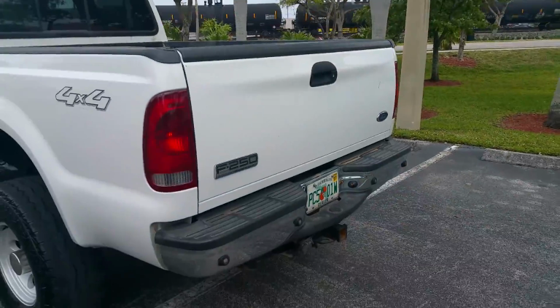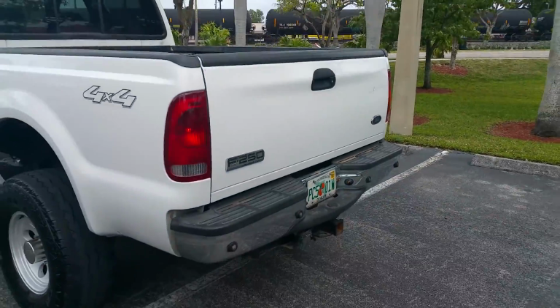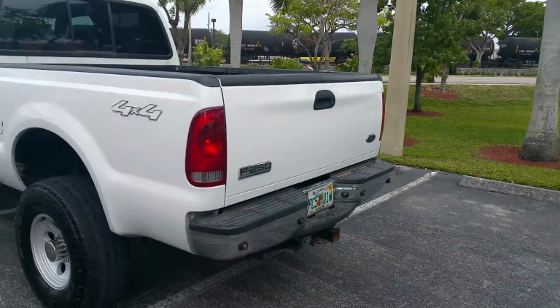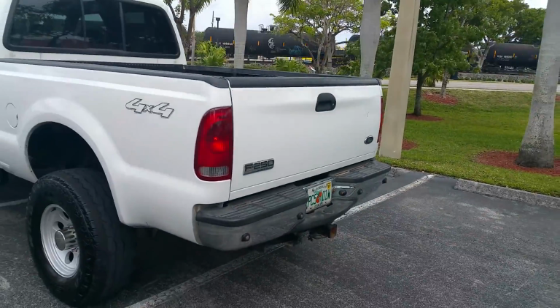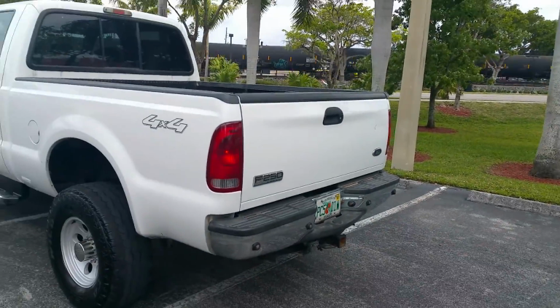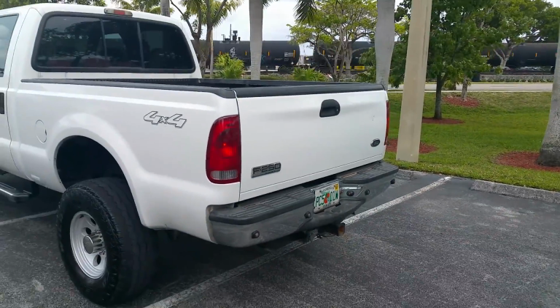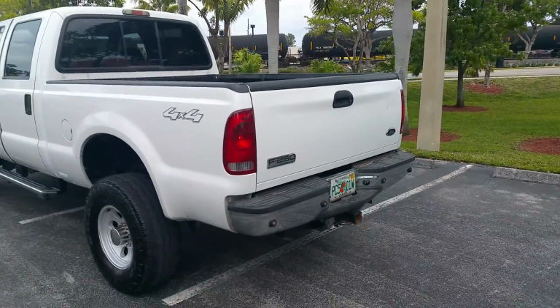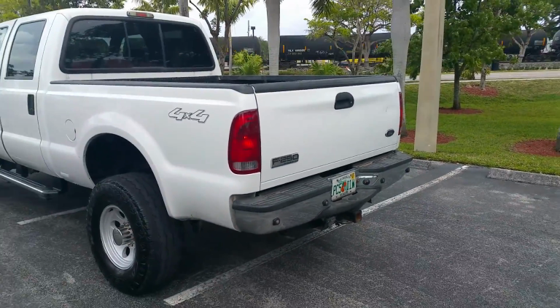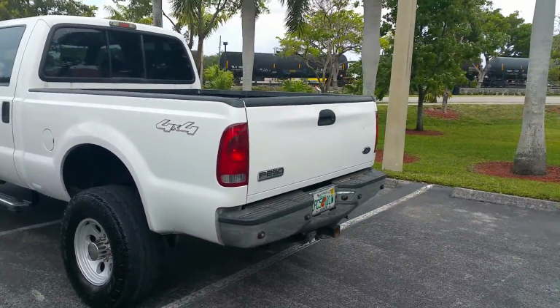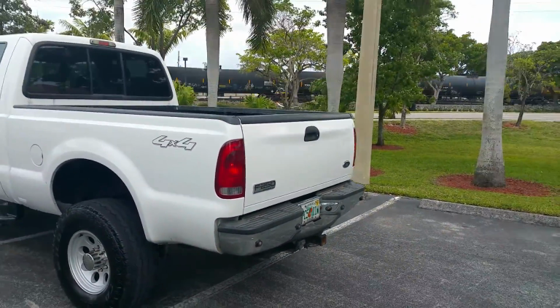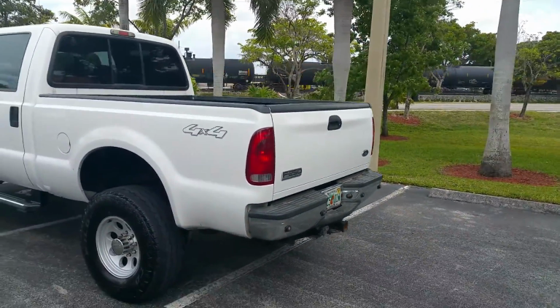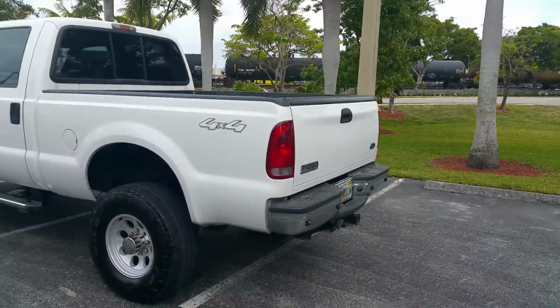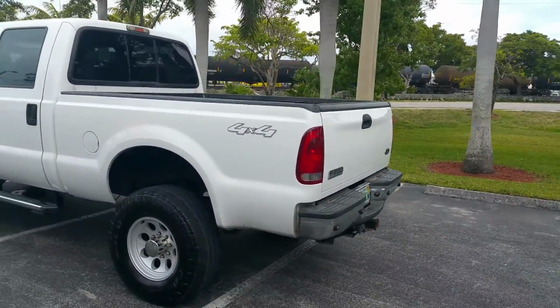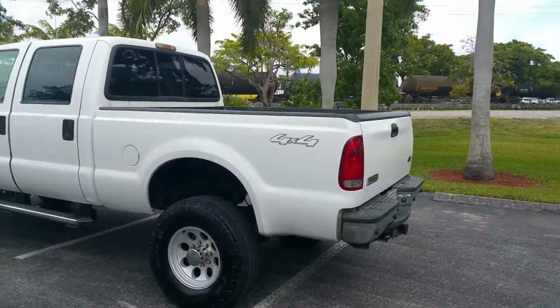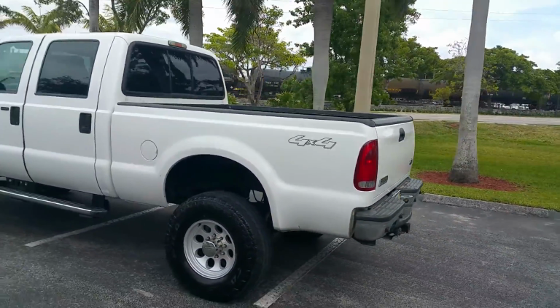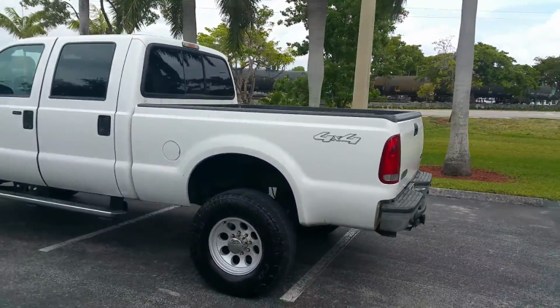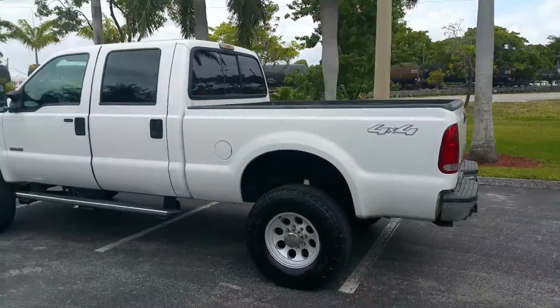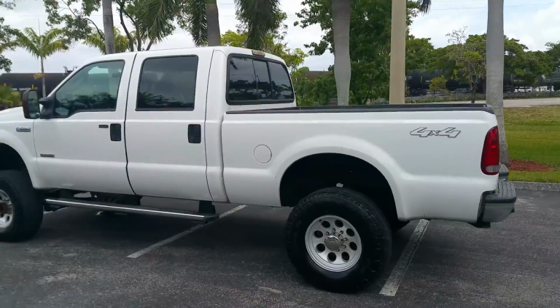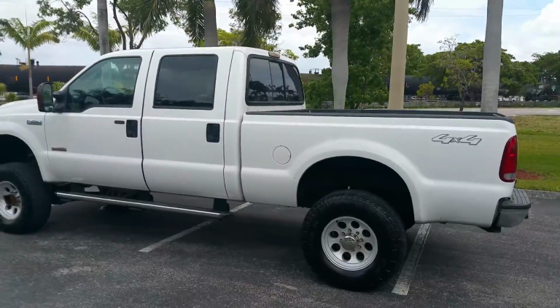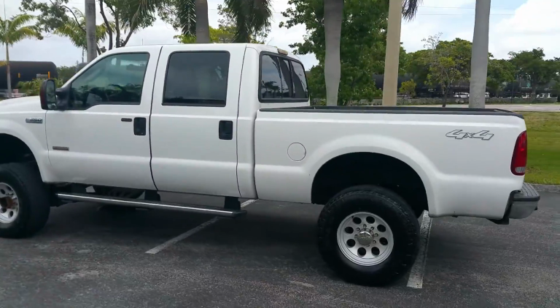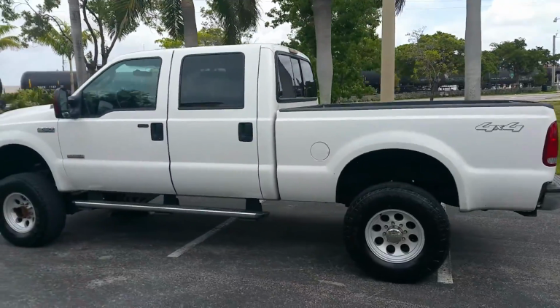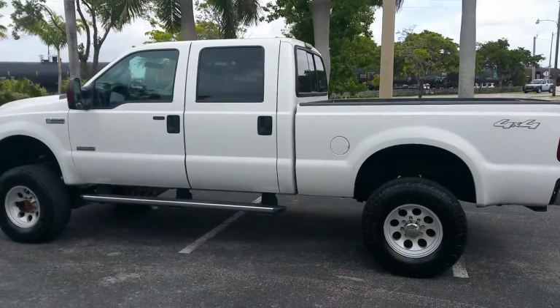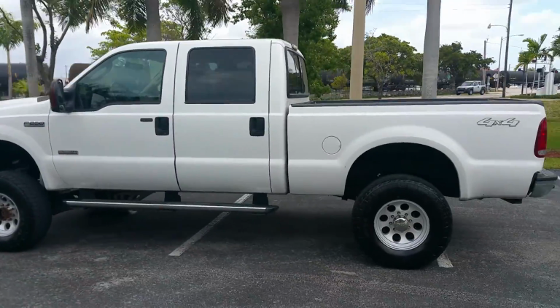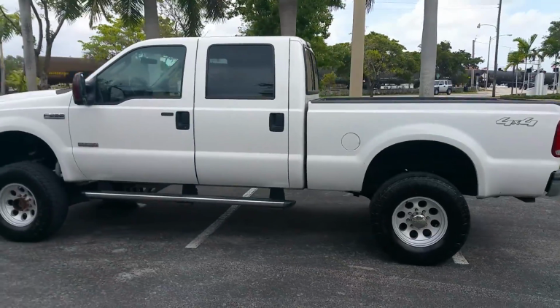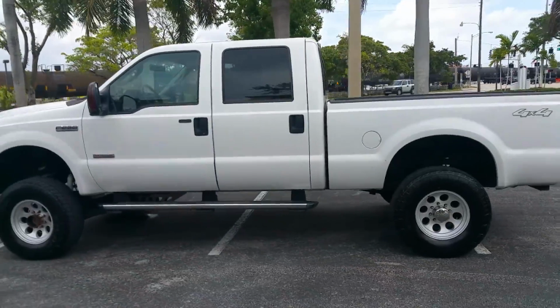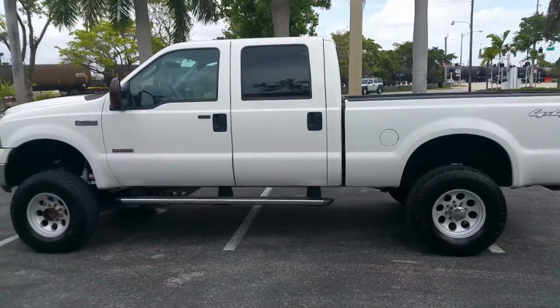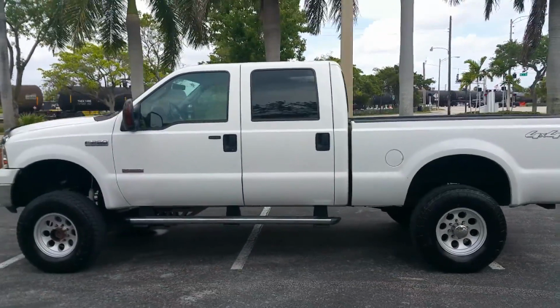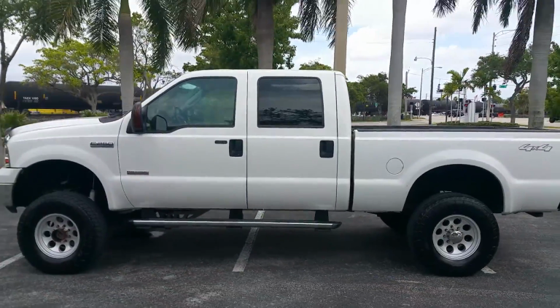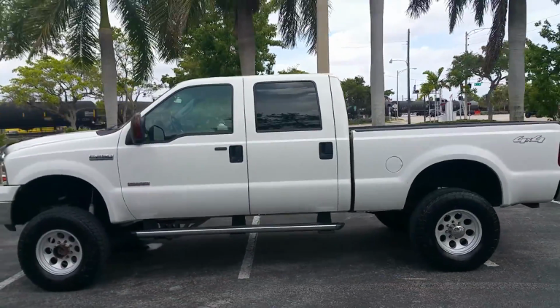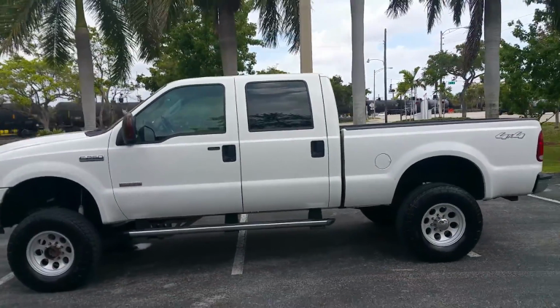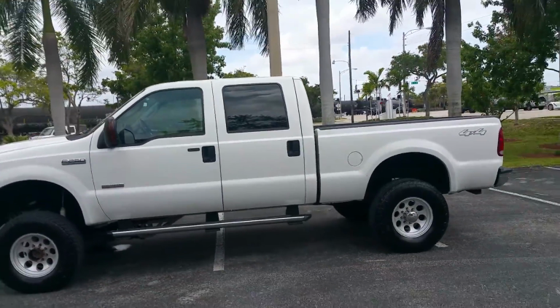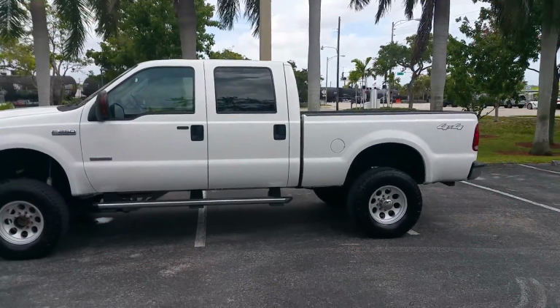Looks like a 6-inch lift kit. XLT model.